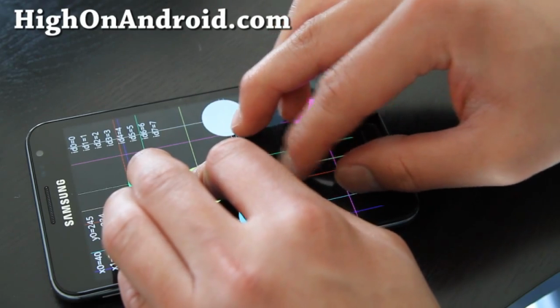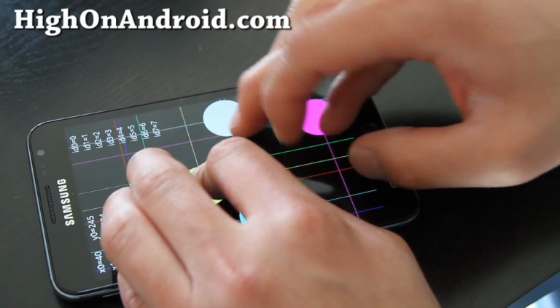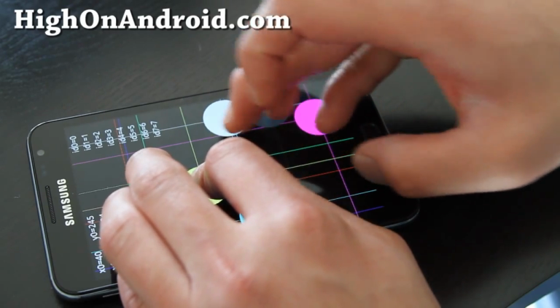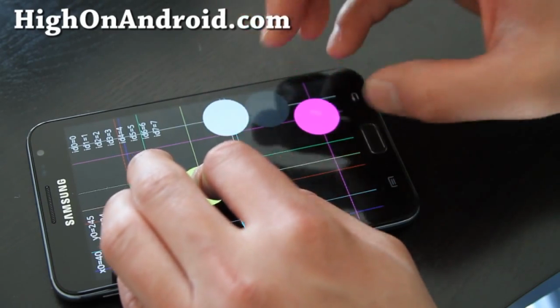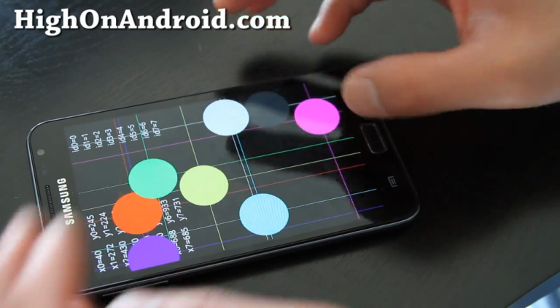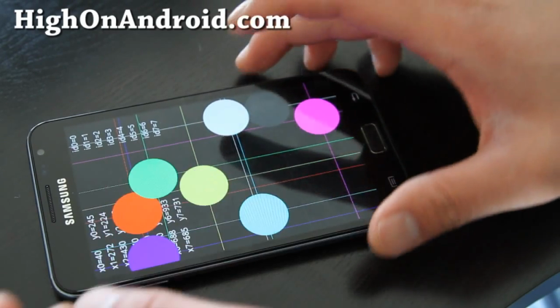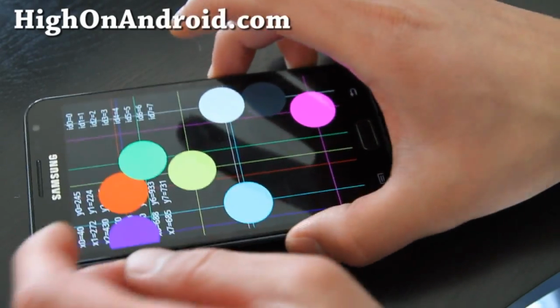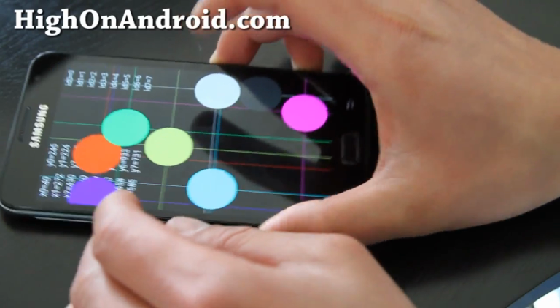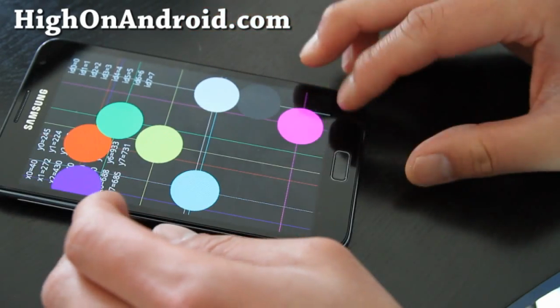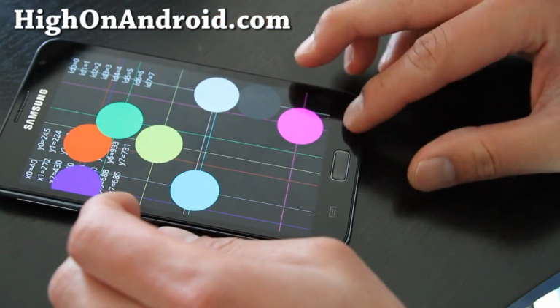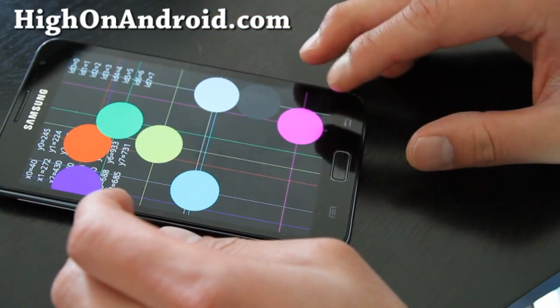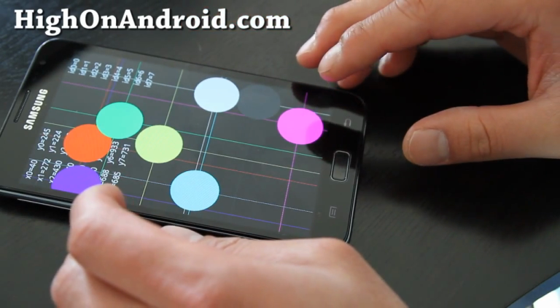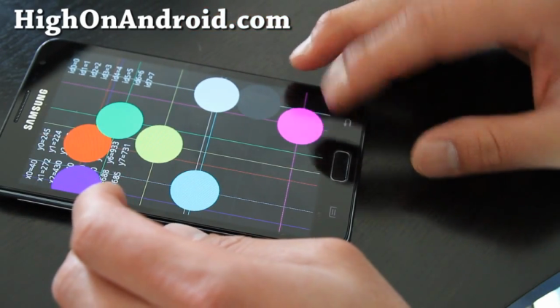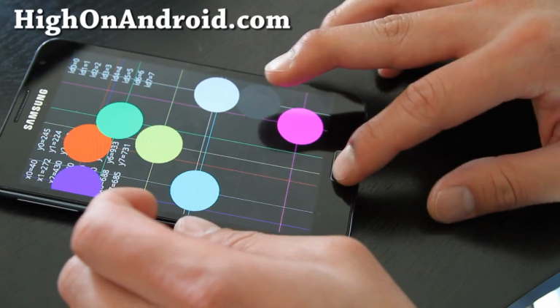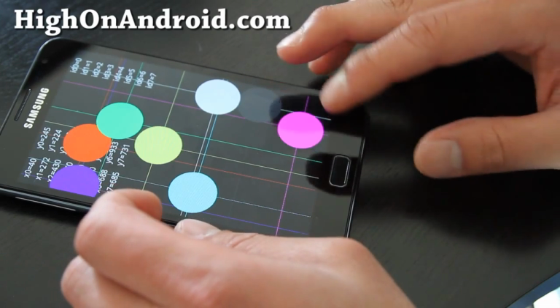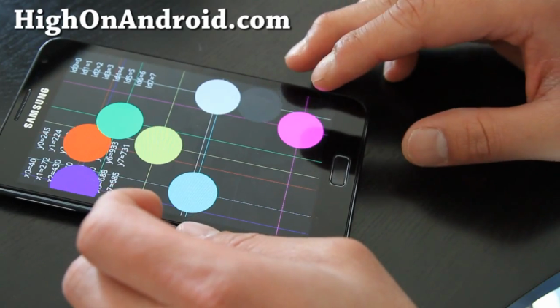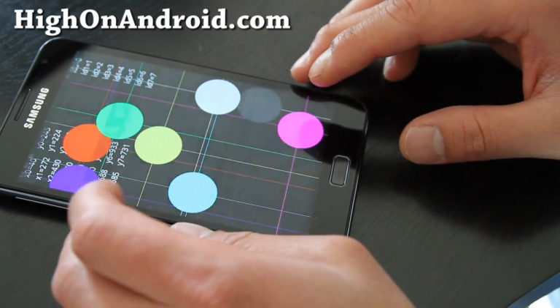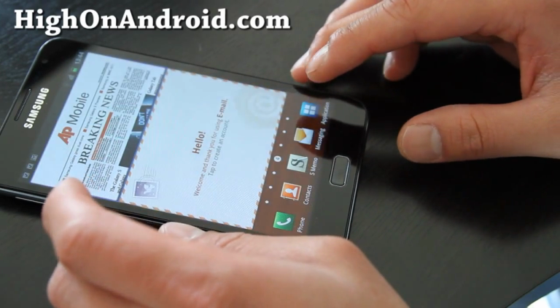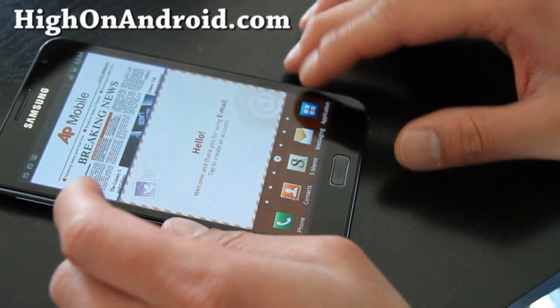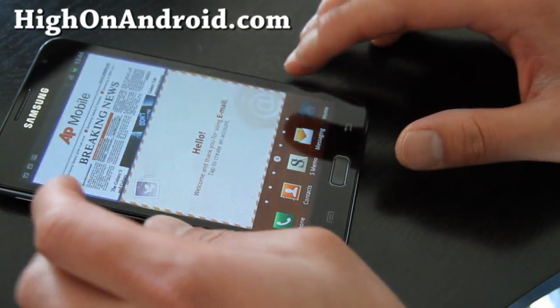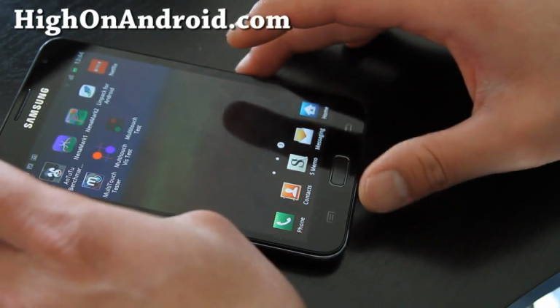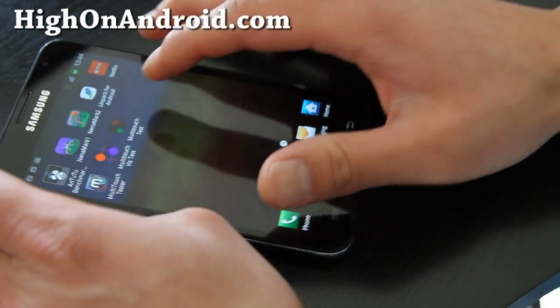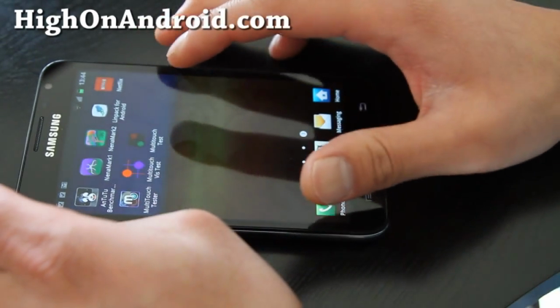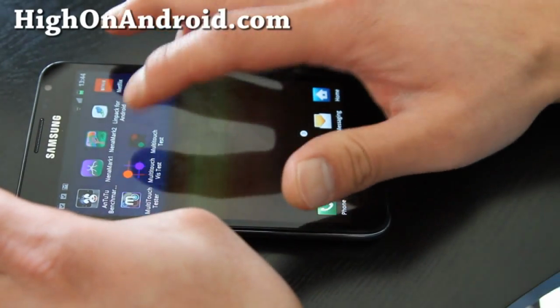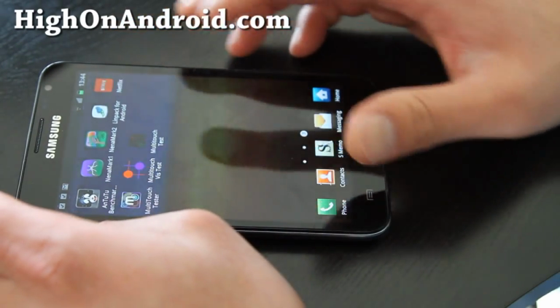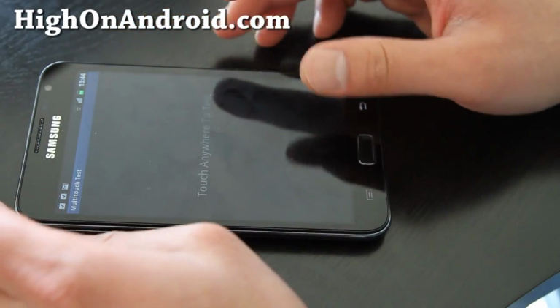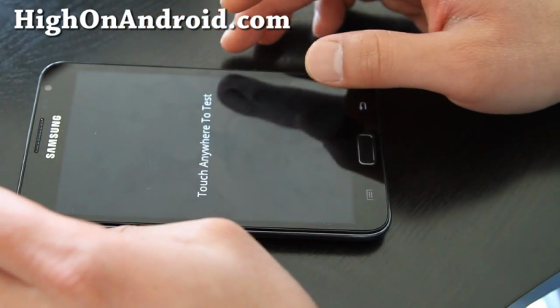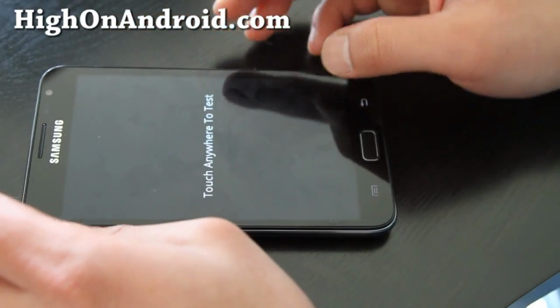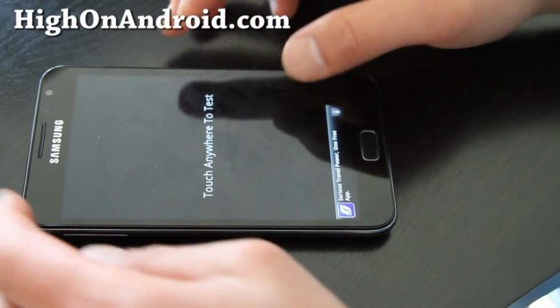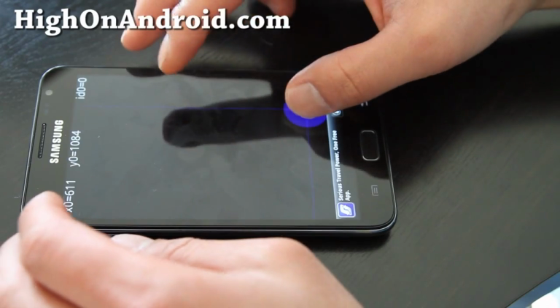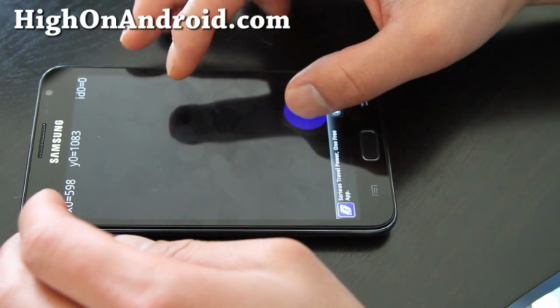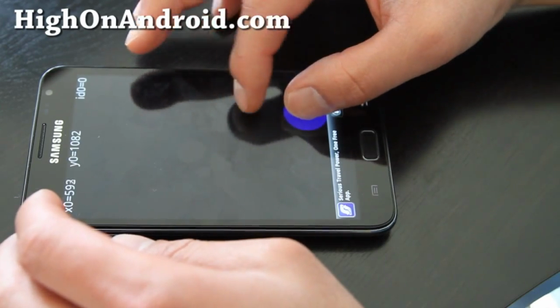Actually this one only does... this one's like a — let me open up another app. This app sucks. Let me do this one, maybe this one's better. Wait, is that the one we just did?